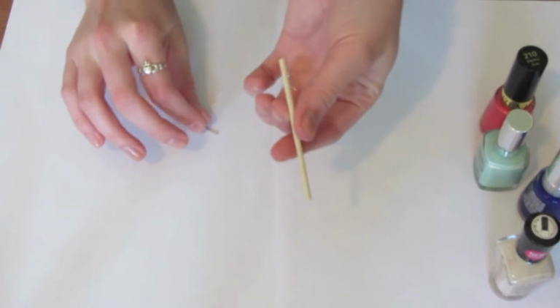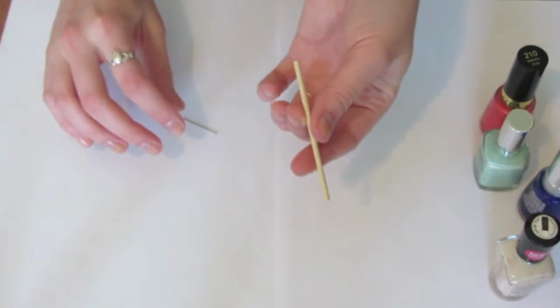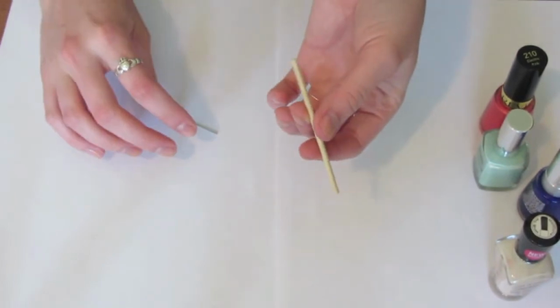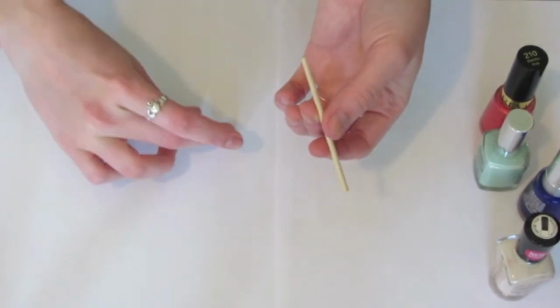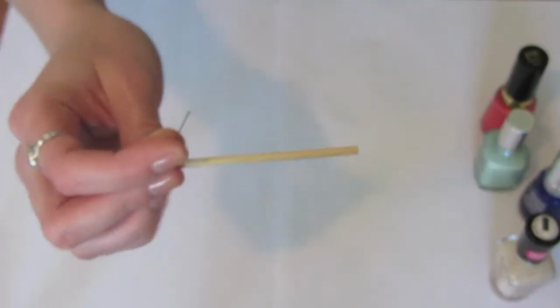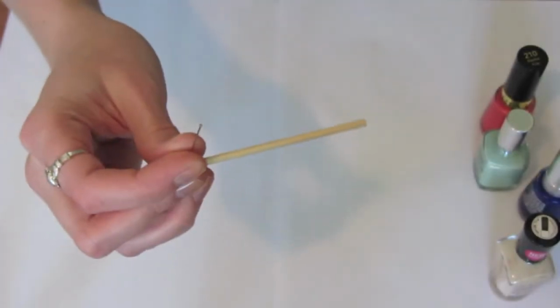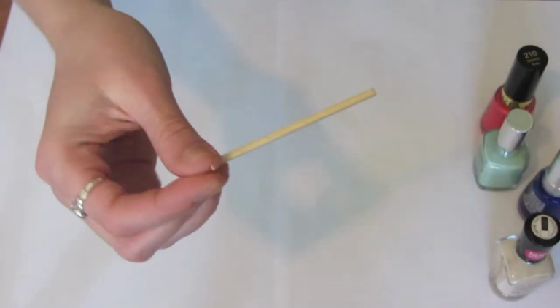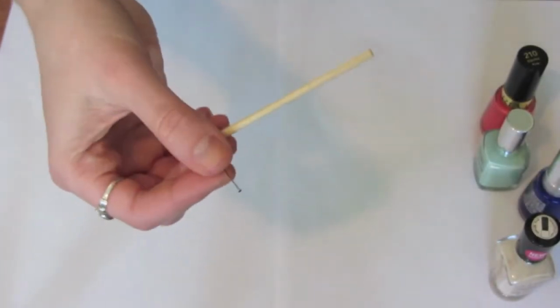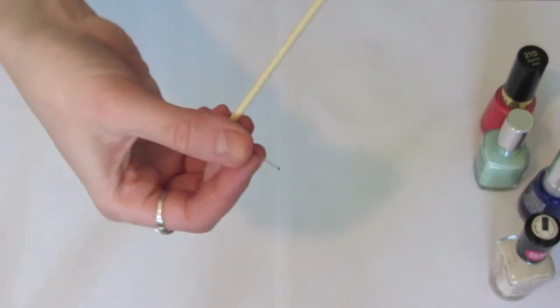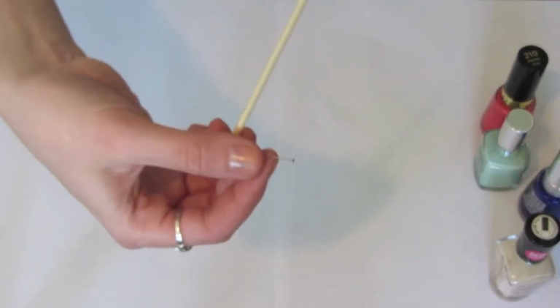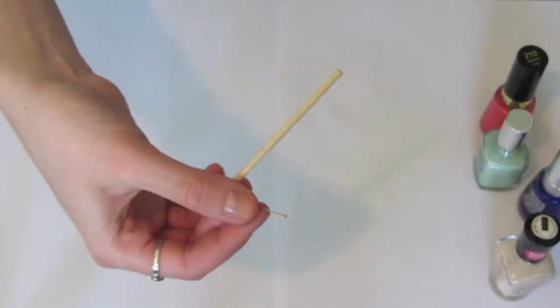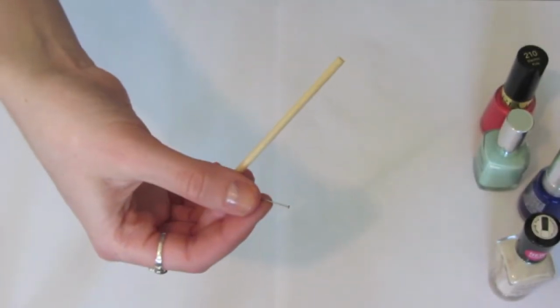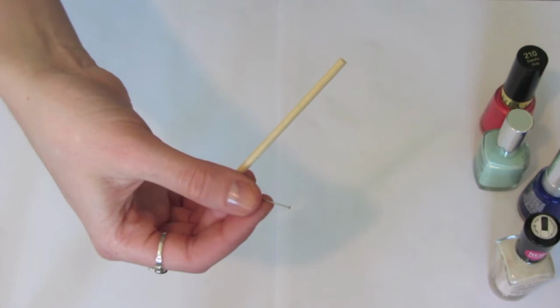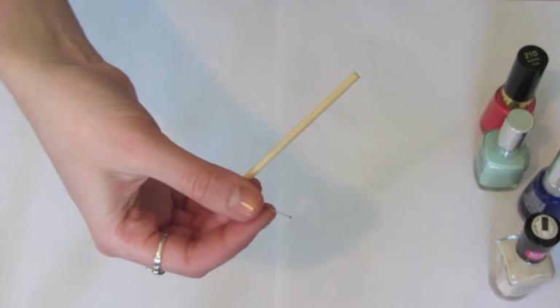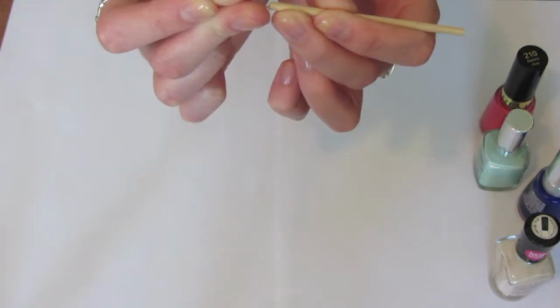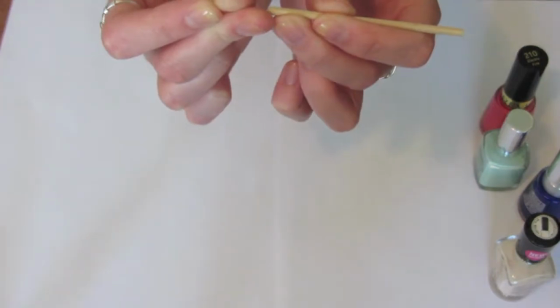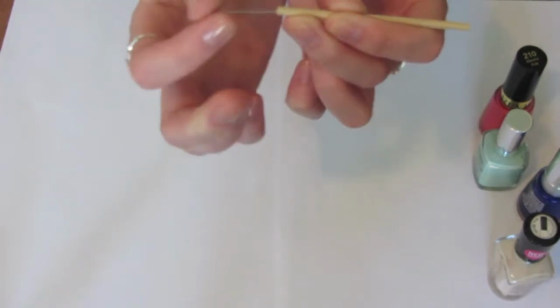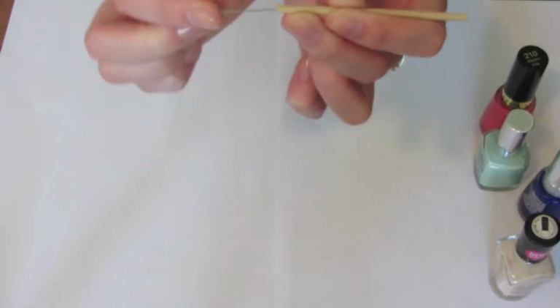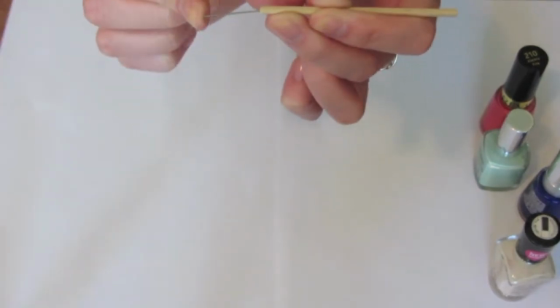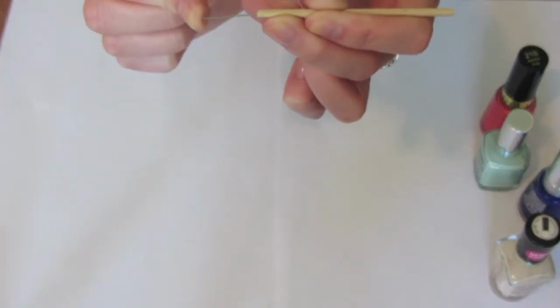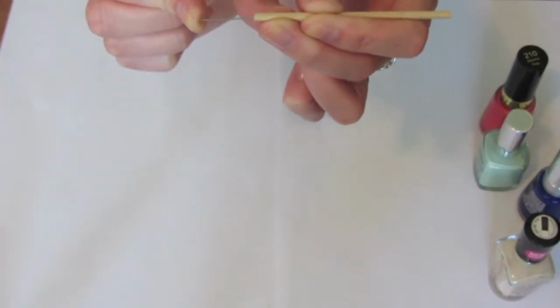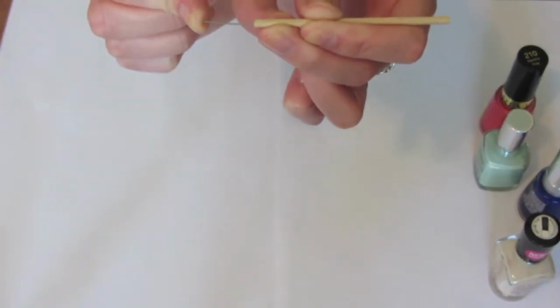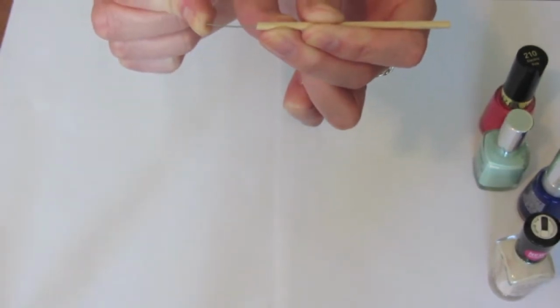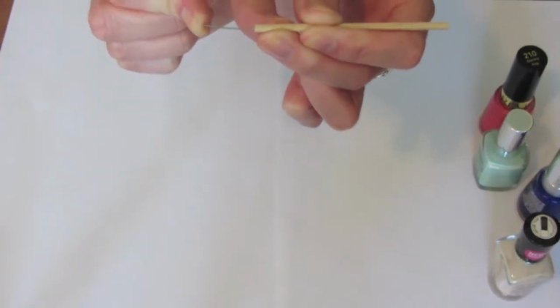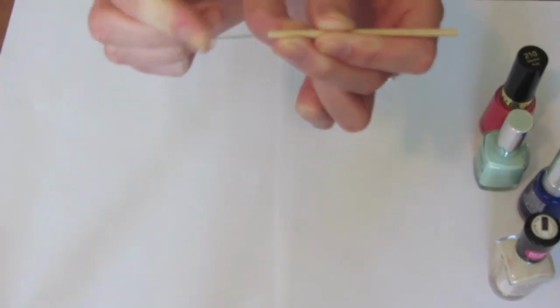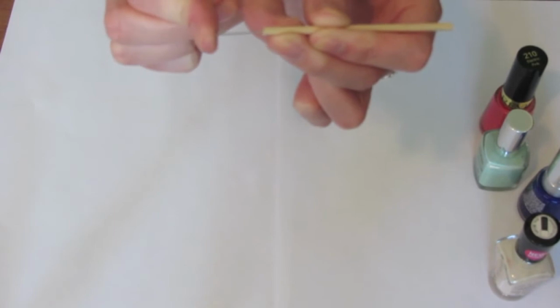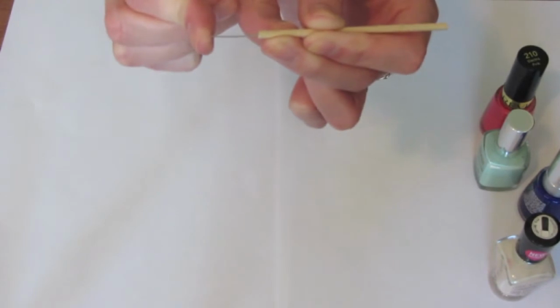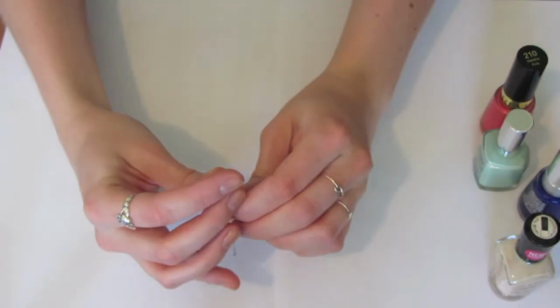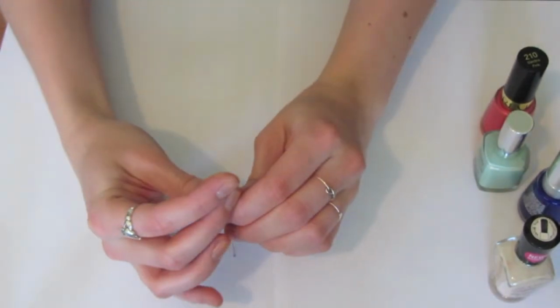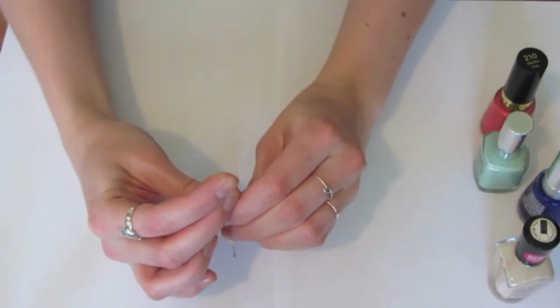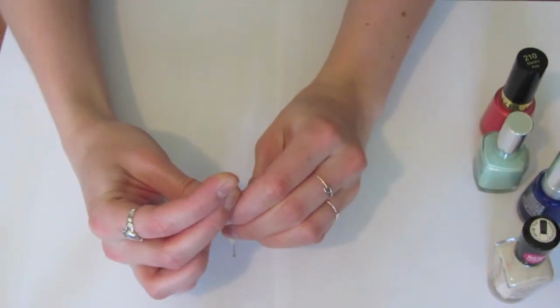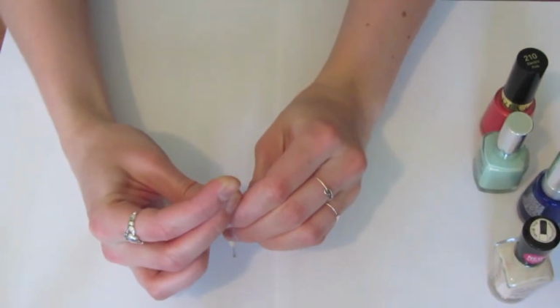For the dotting tool, you're going to need a small wooden dowel. You can actually buy these at craft stores for about 30 cents — they're like really long rods so you just cut a small piece. Then you need a dressmaker pin and you're just going to stick it in the end.